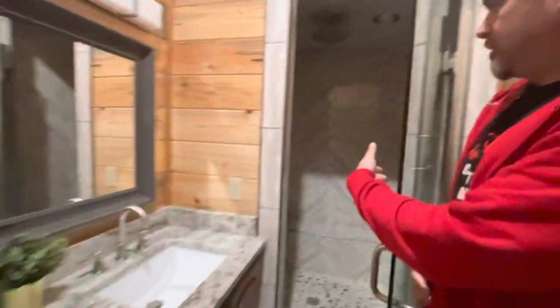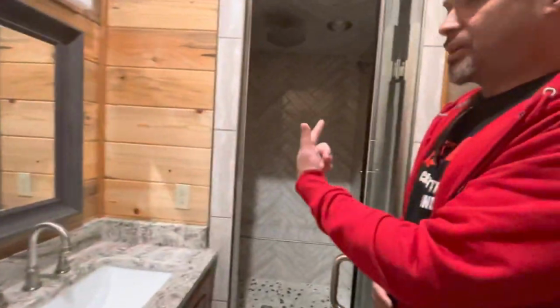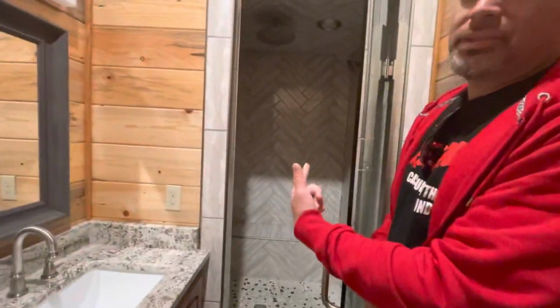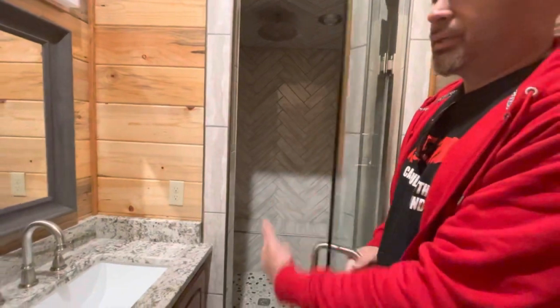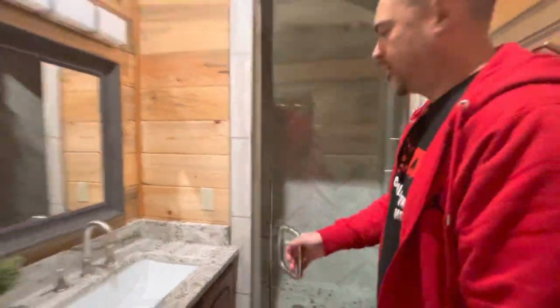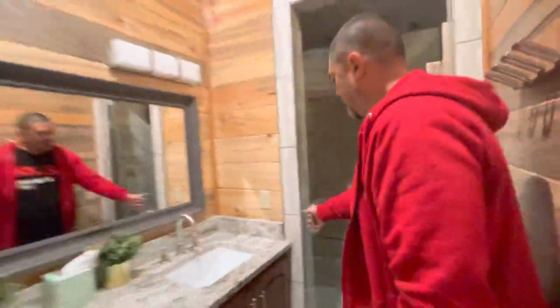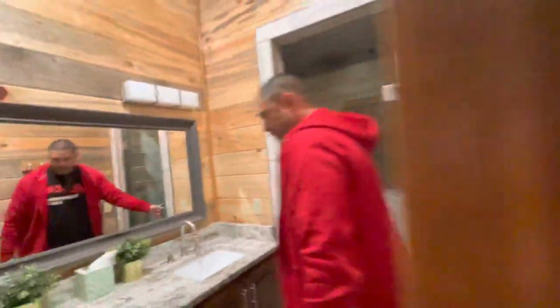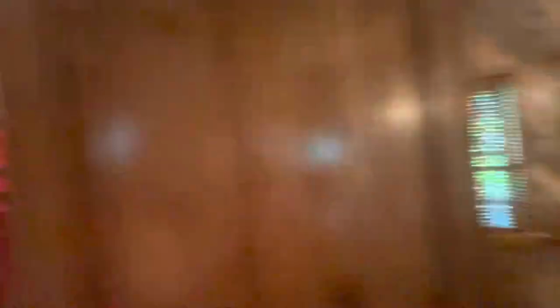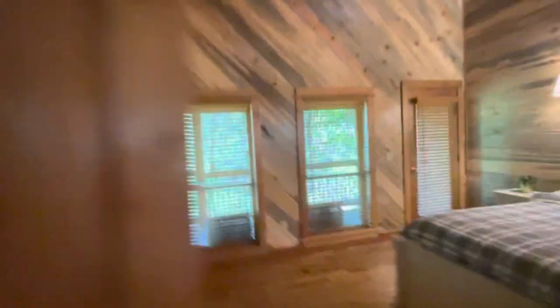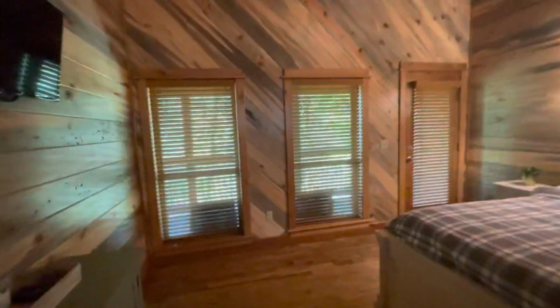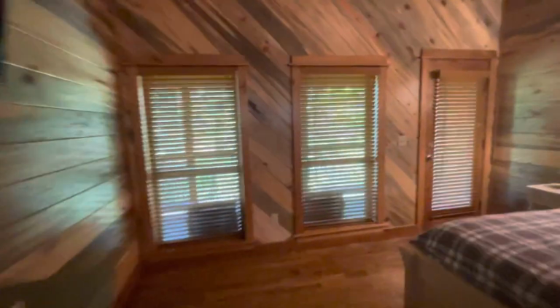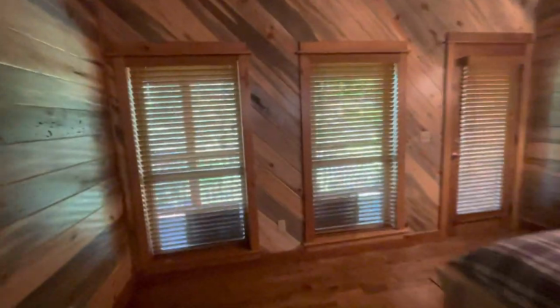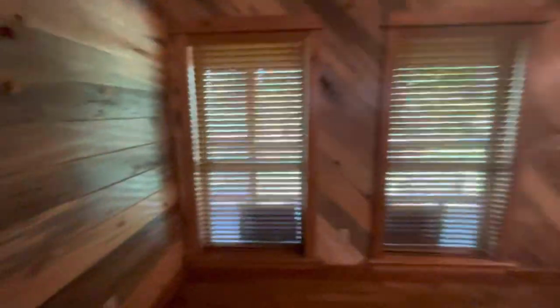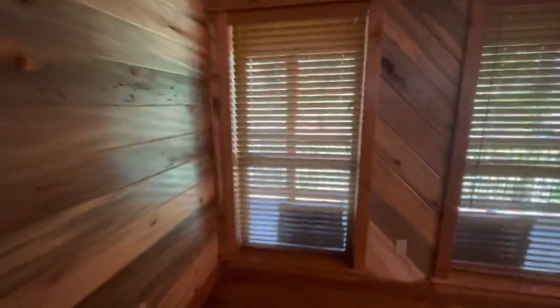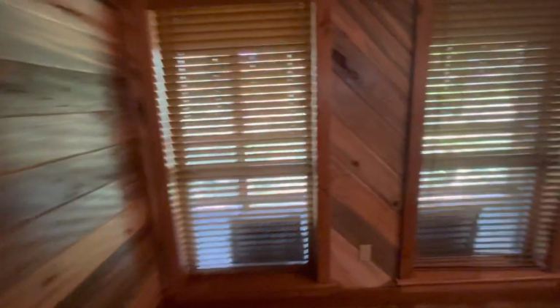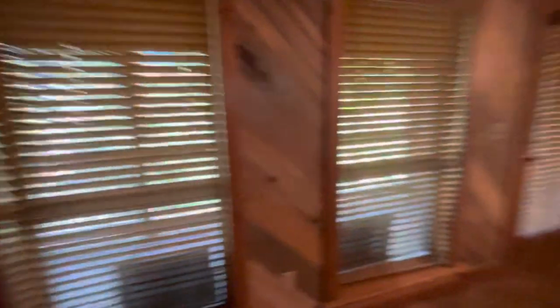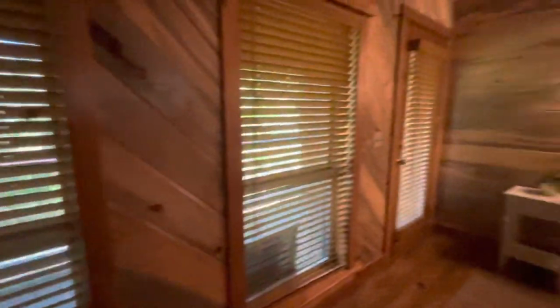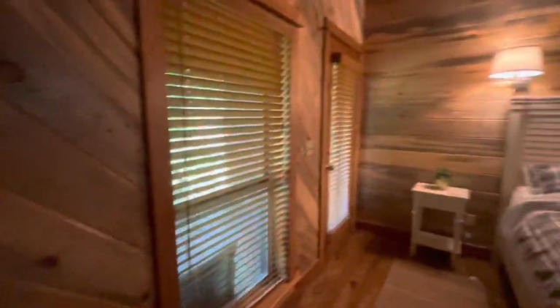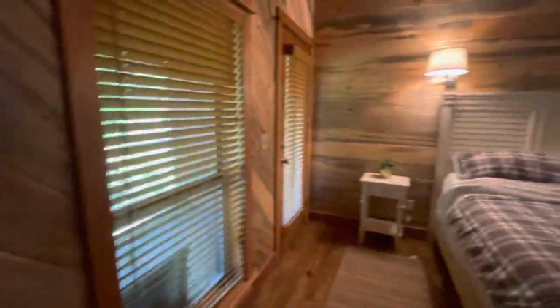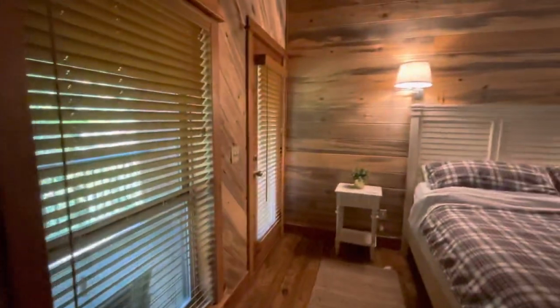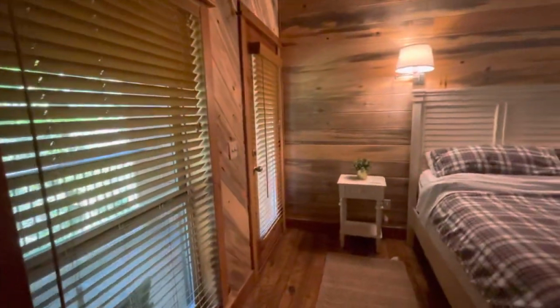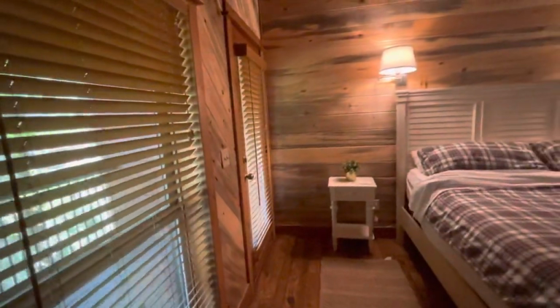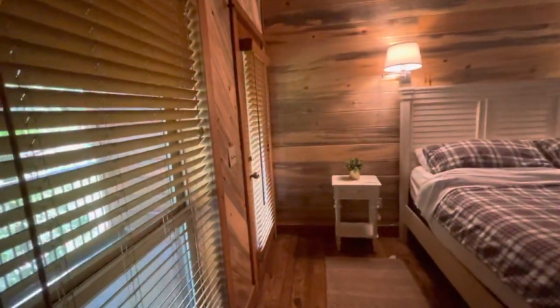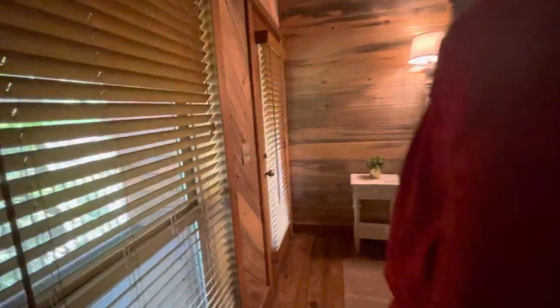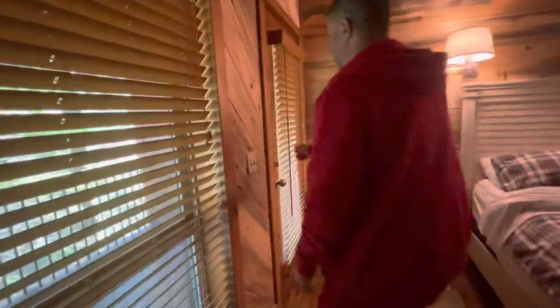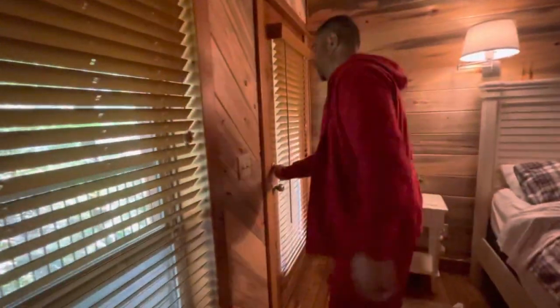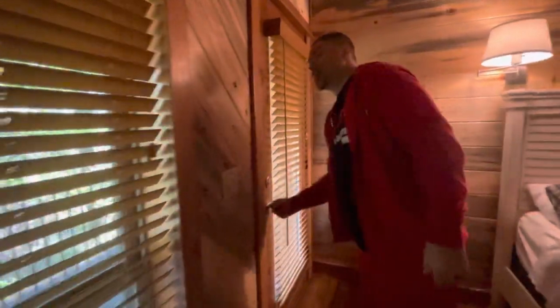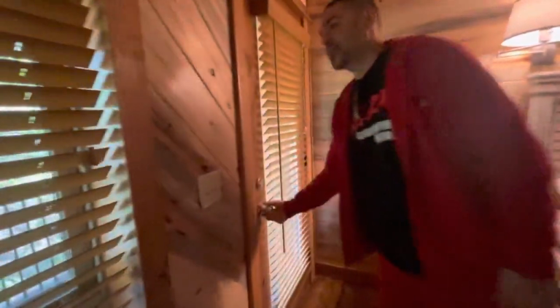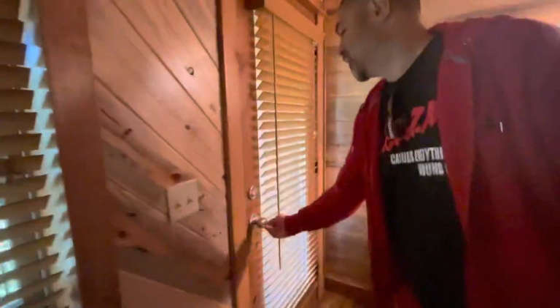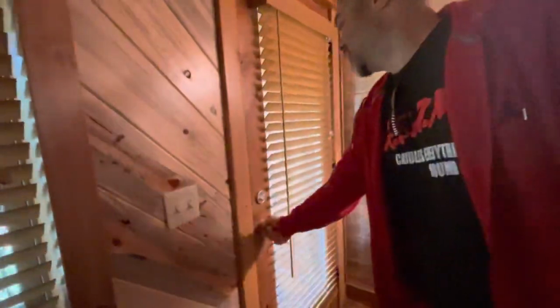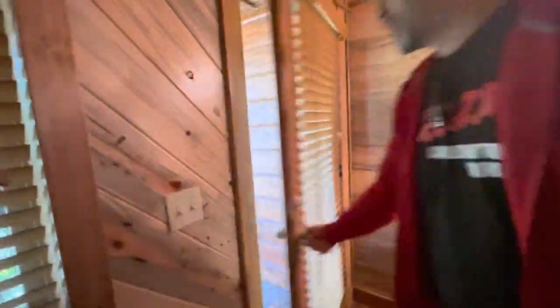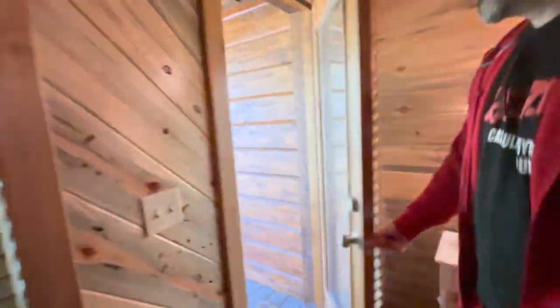This shower is actually big. And here's the toilet. This is the bedroom — the opposite bedroom has the patio. Here's the patio.